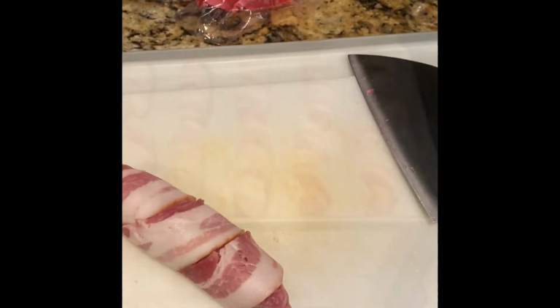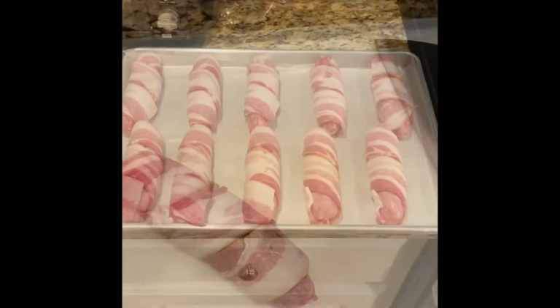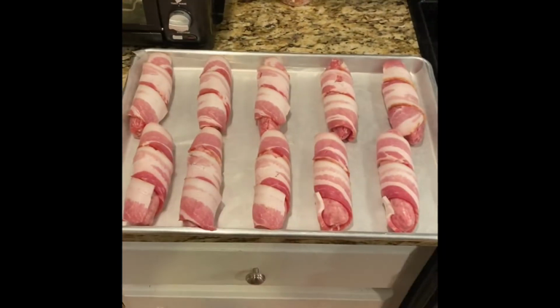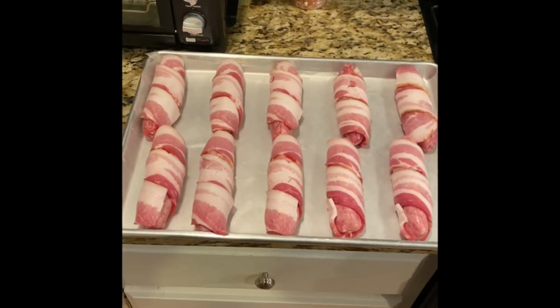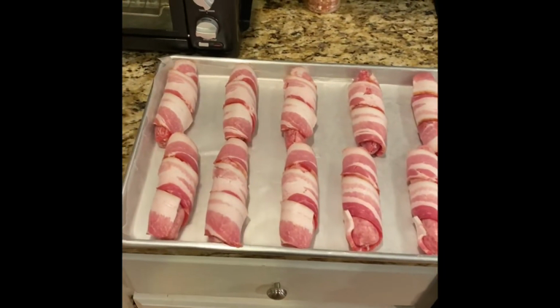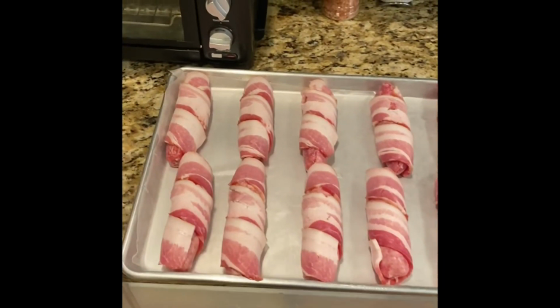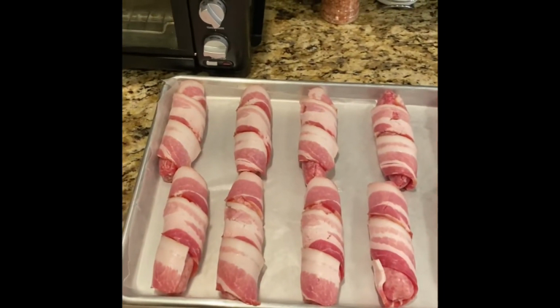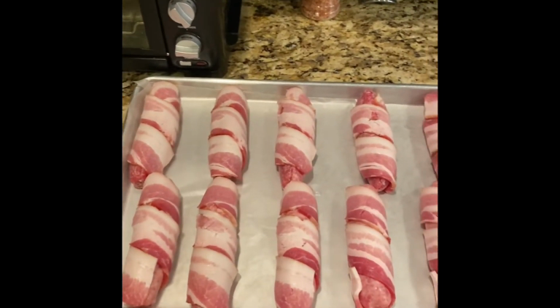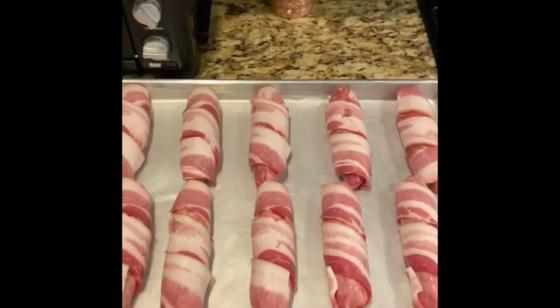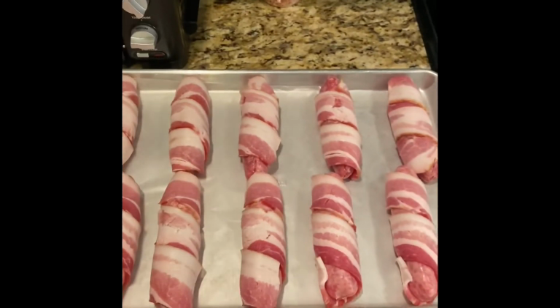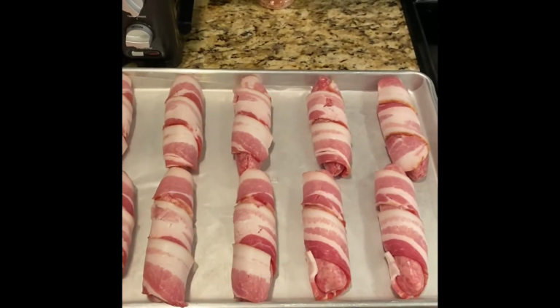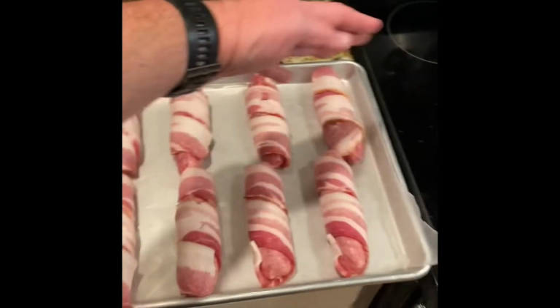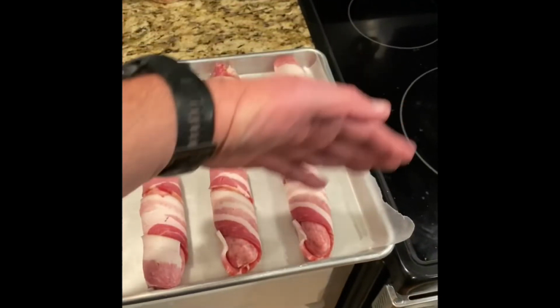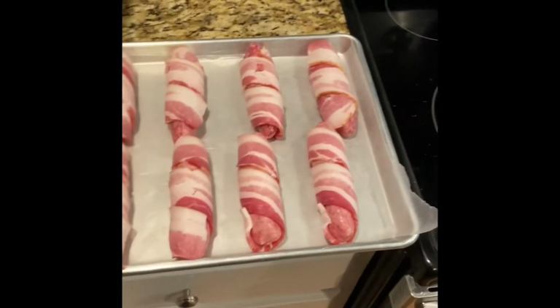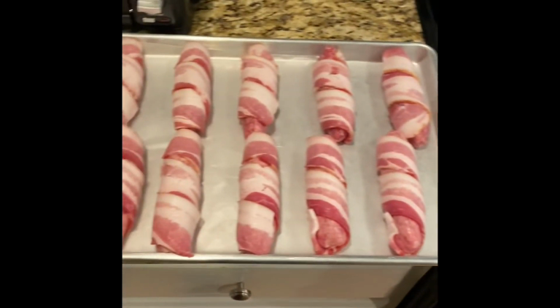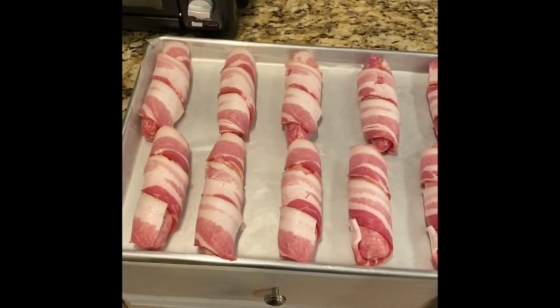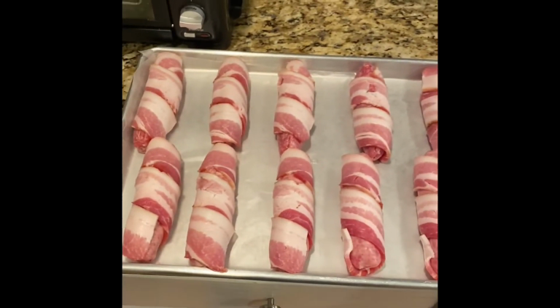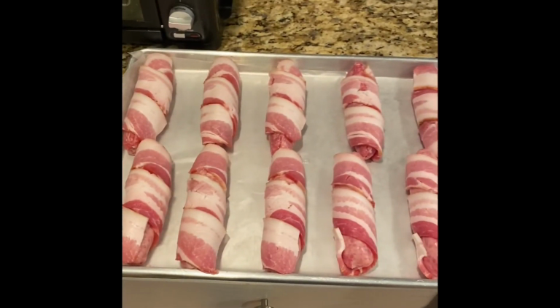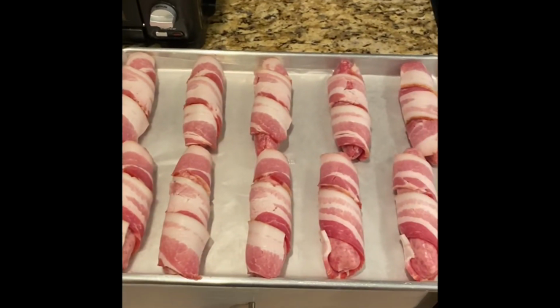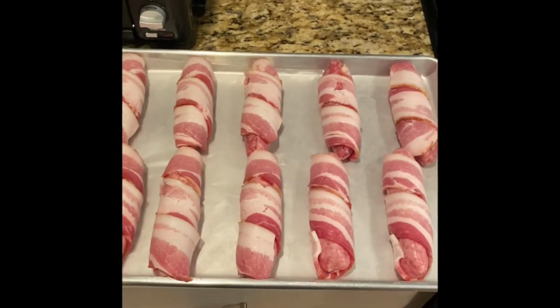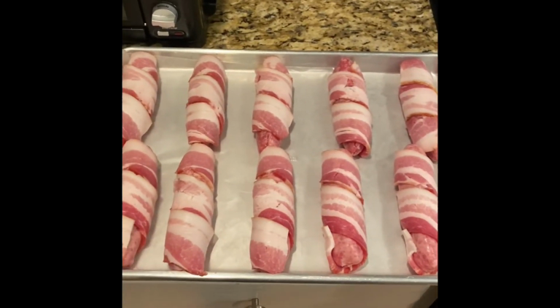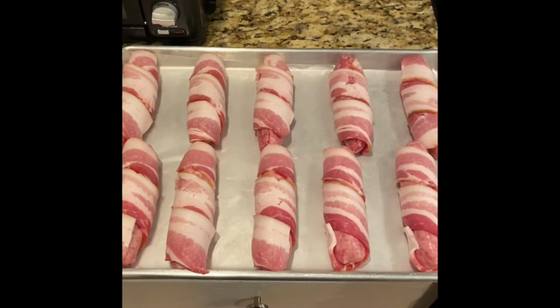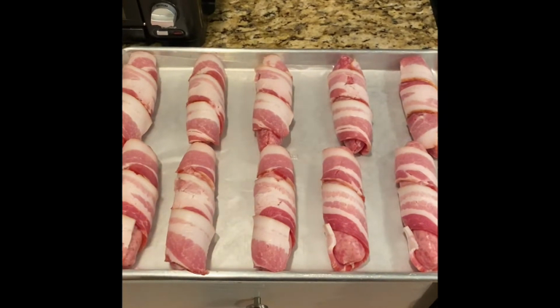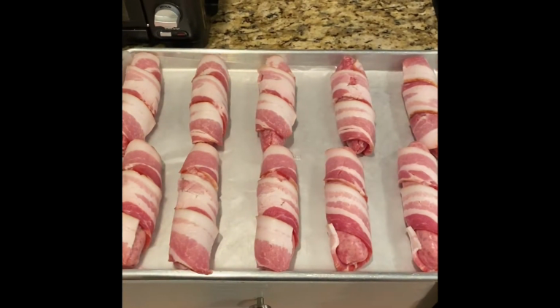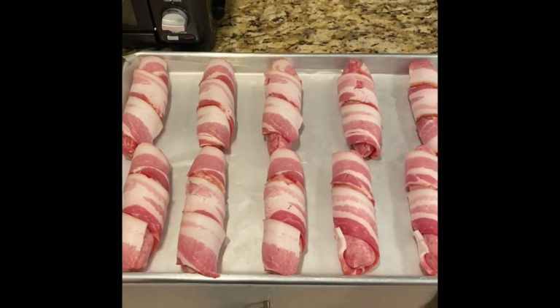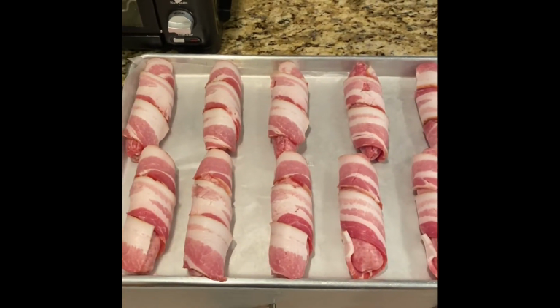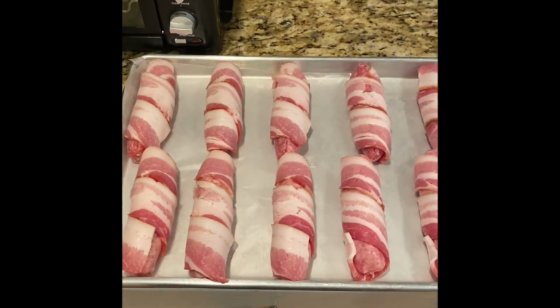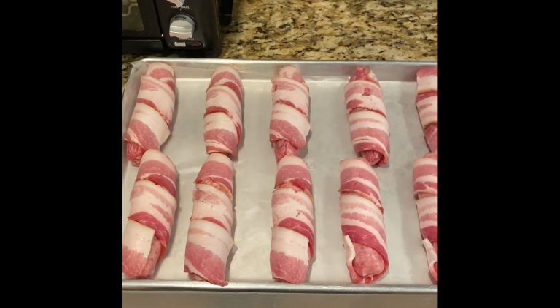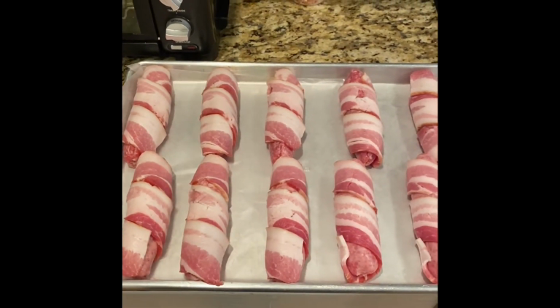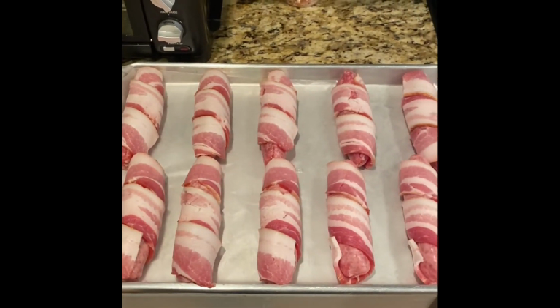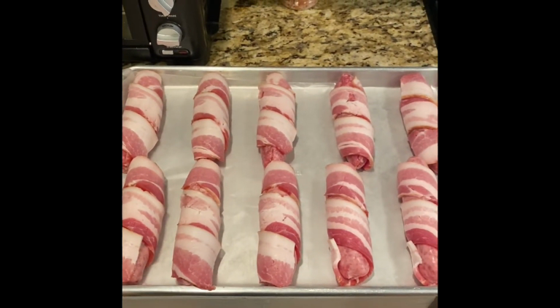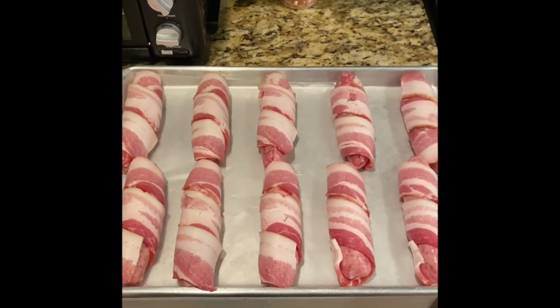All right, I got all those dudes rolled up. Got two different flavors here — got one flavor here, one over here. We're going to put them in the fridge and let them rest for about 30 minutes so that bacon will conform to it pretty good, and then we're going to let the Traeger warm up.